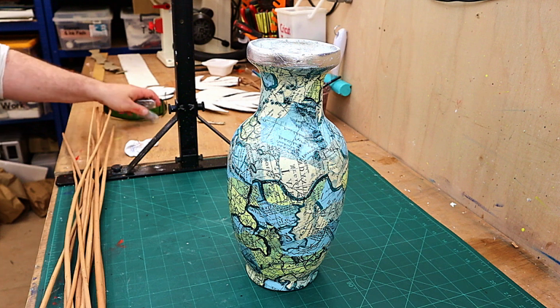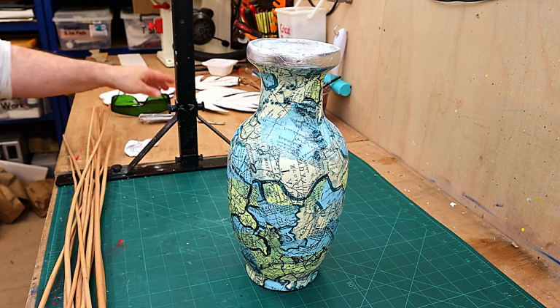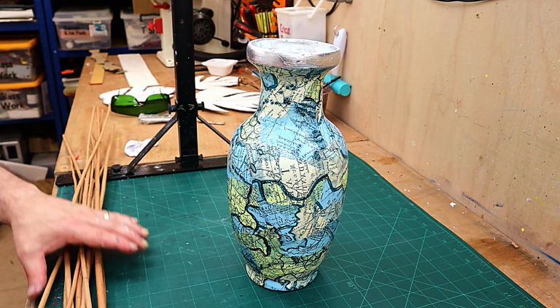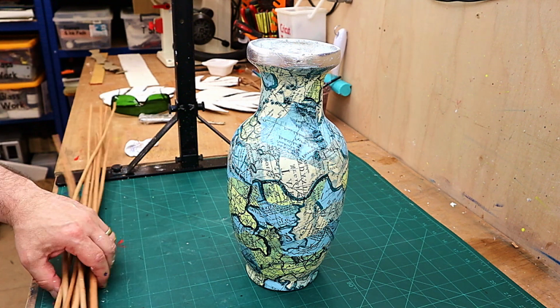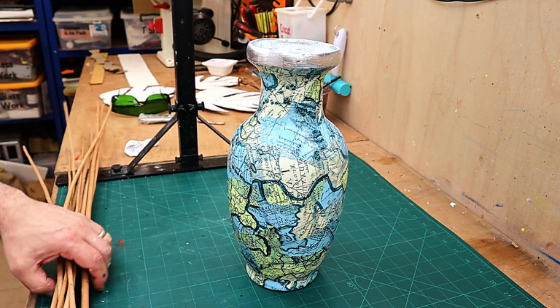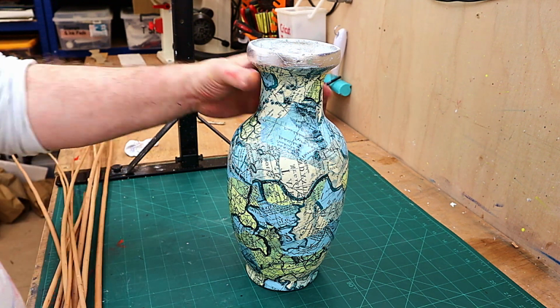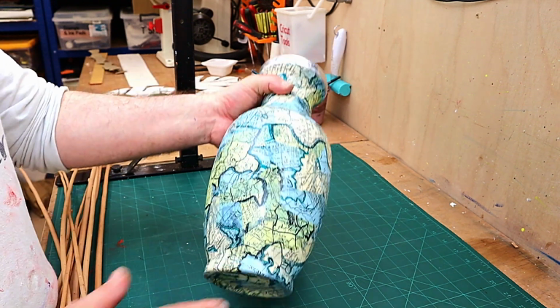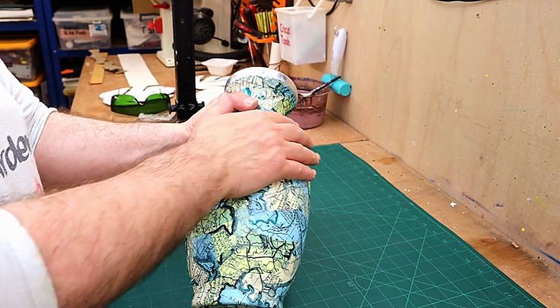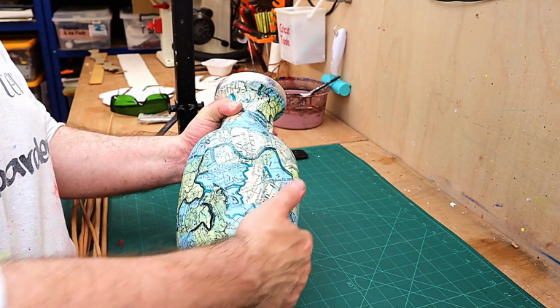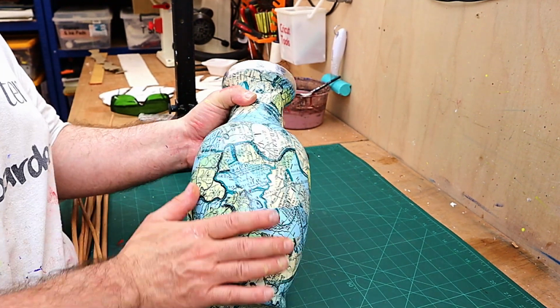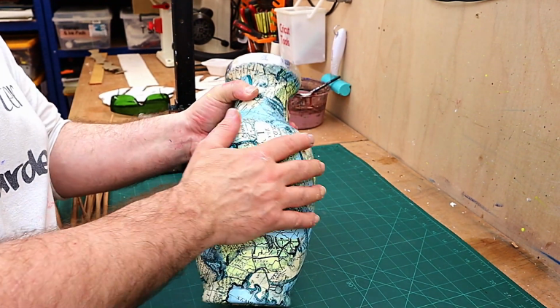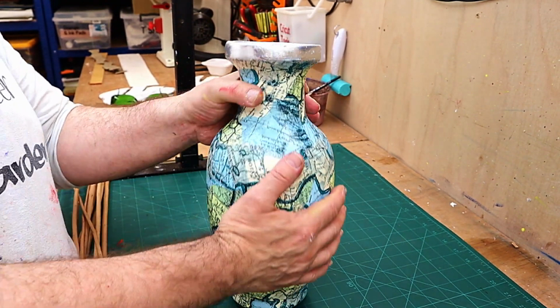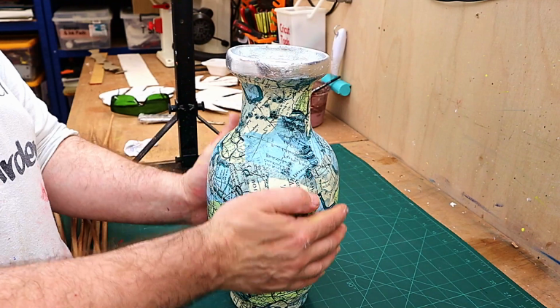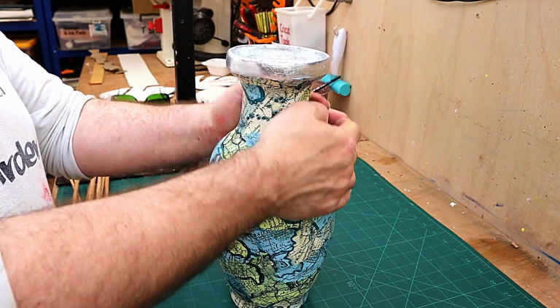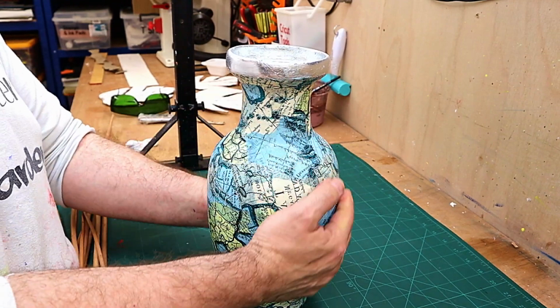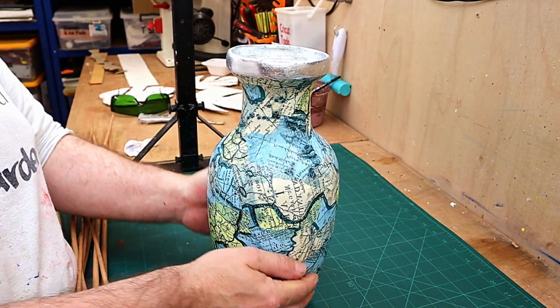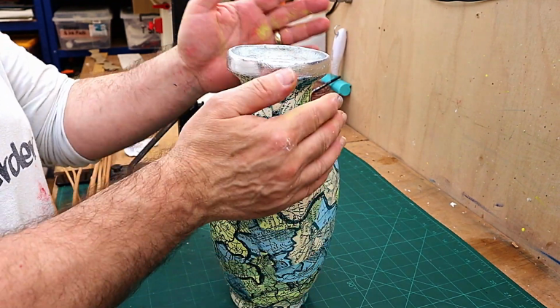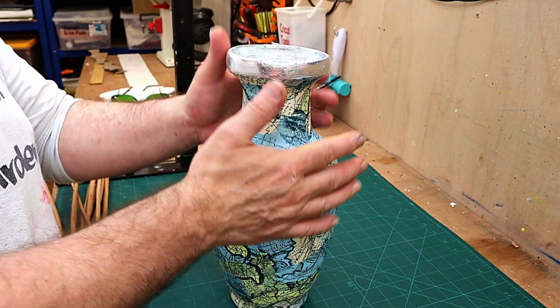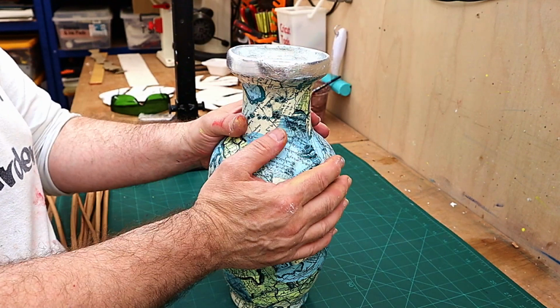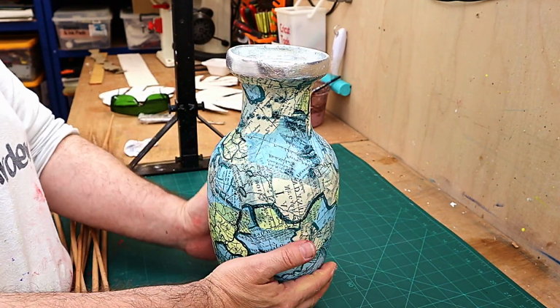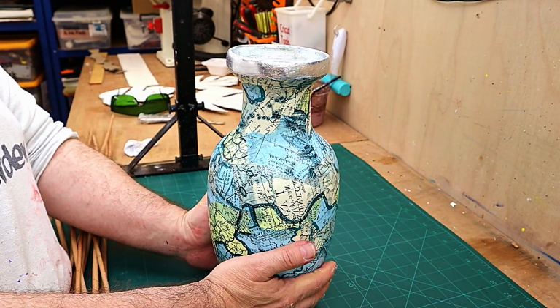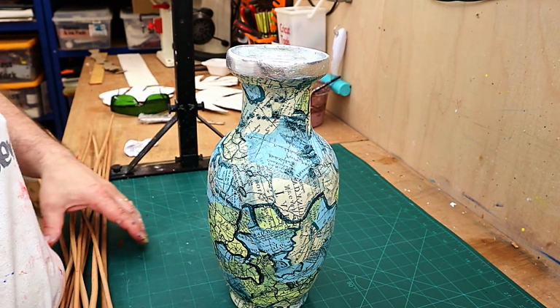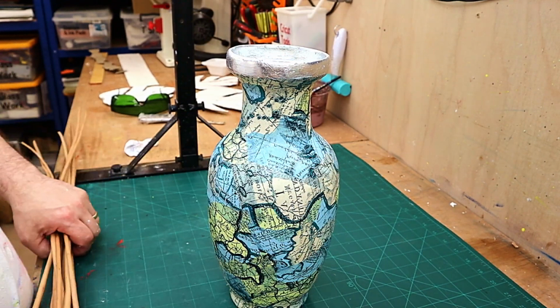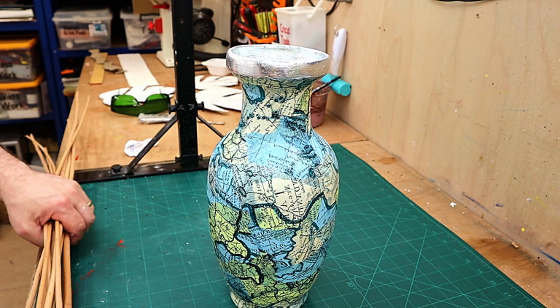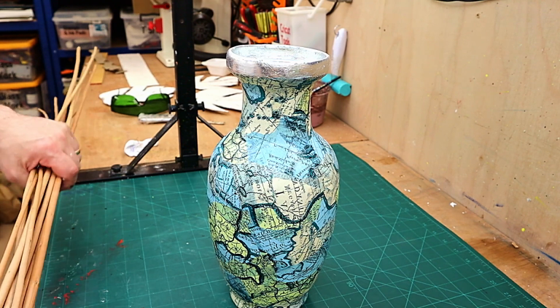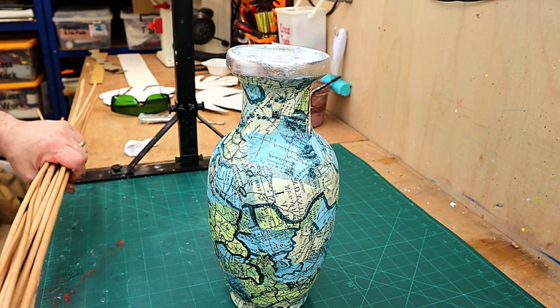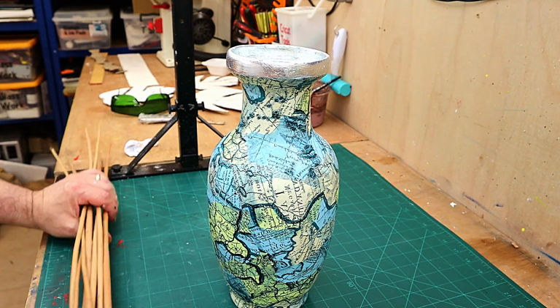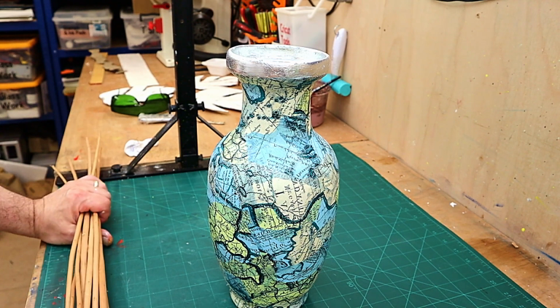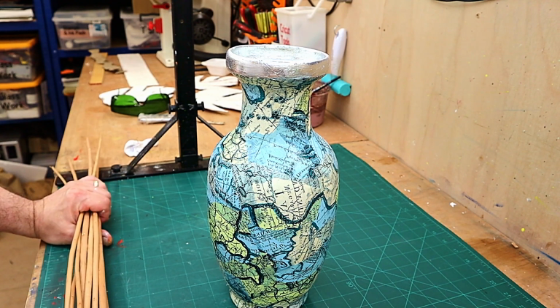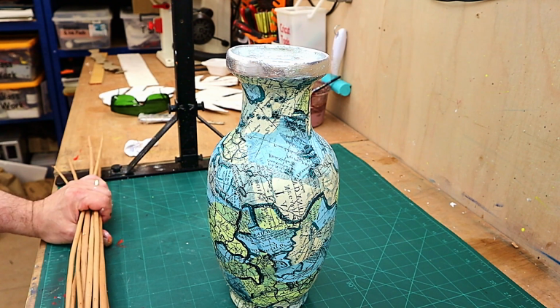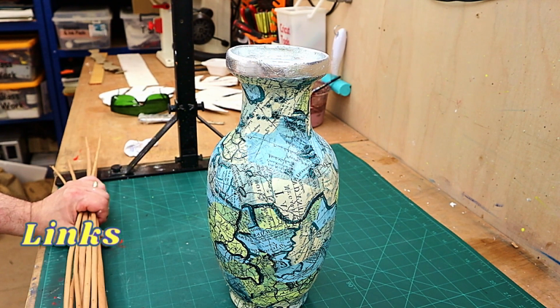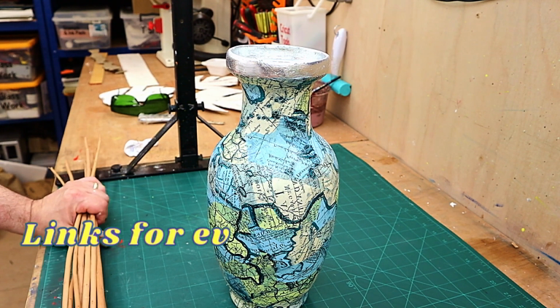Hello and welcome to Steve McDonald's crafting. I did this vase quite a while ago and if you haven't seen how I did it, check out the video — I'll link it at the end of this one. I know it's May but I'm missing the brightness of my Christmas trees.